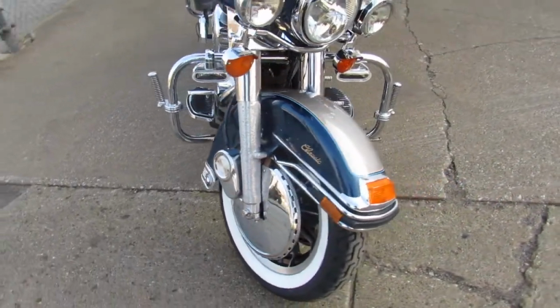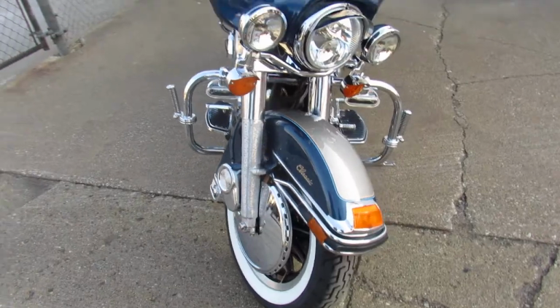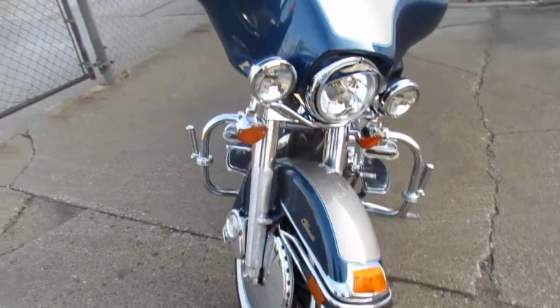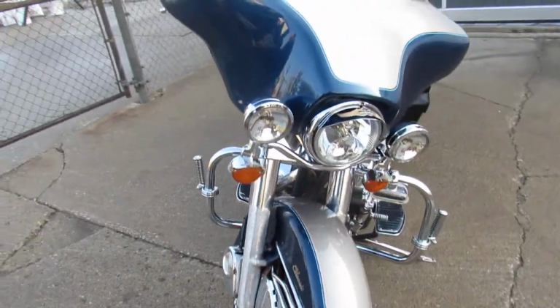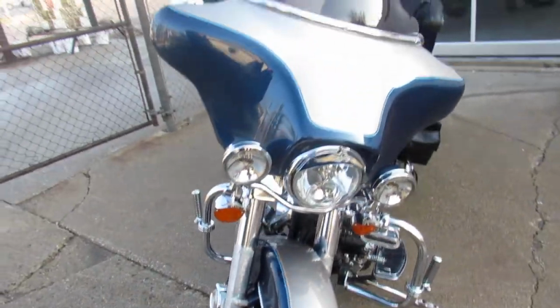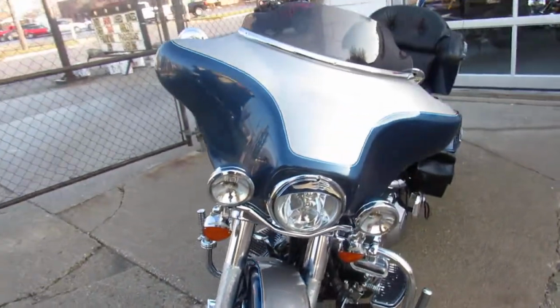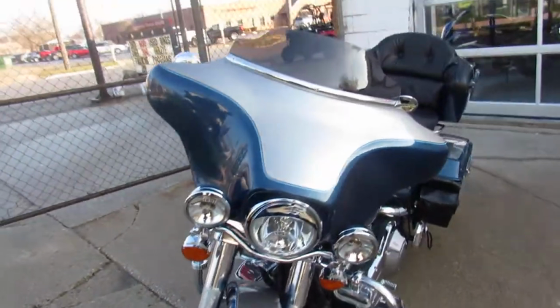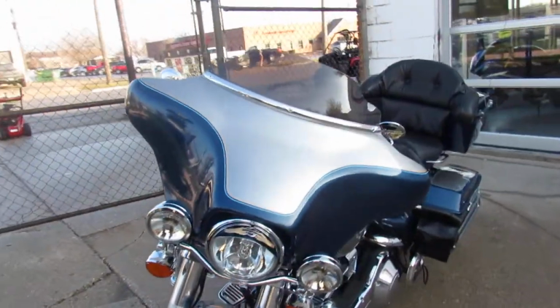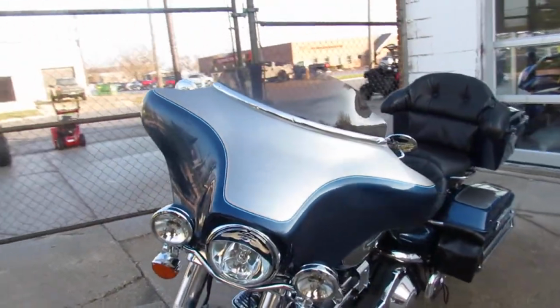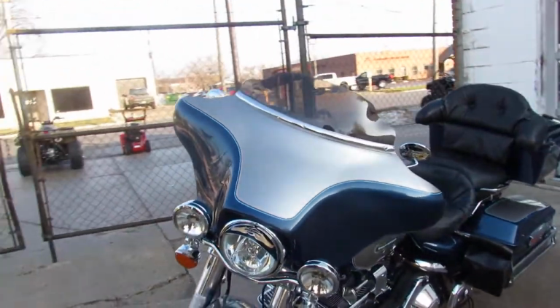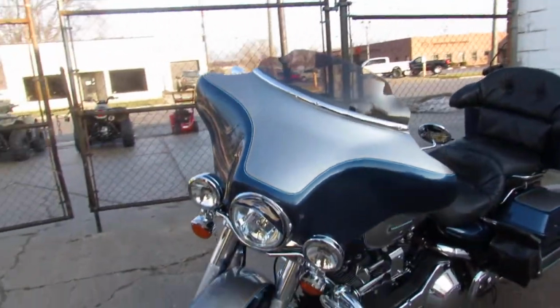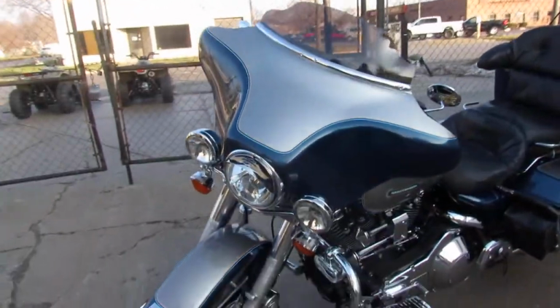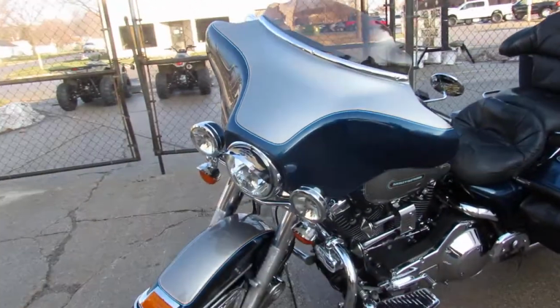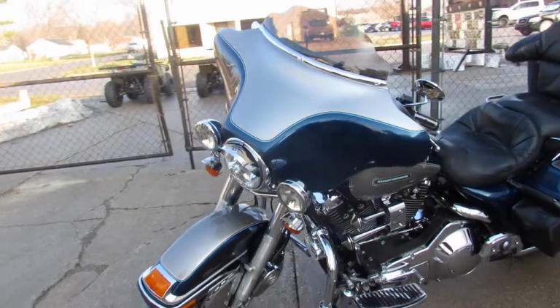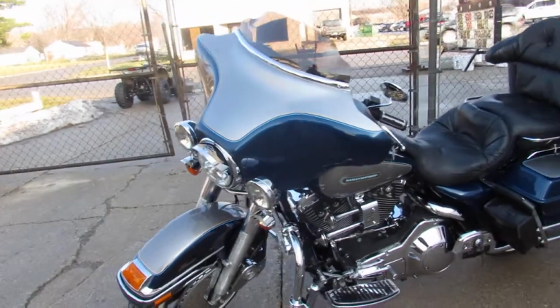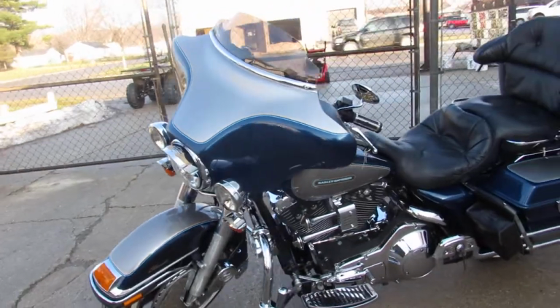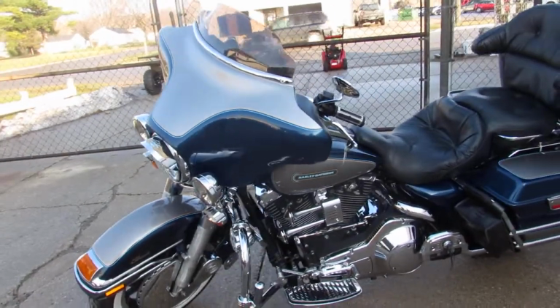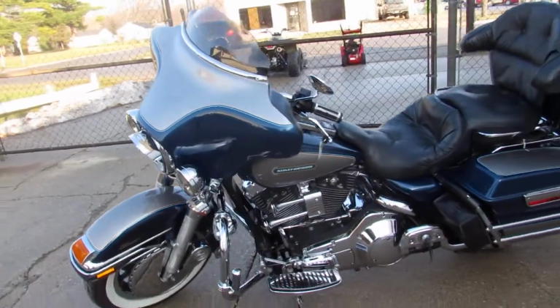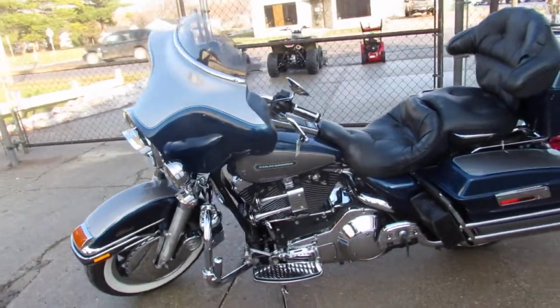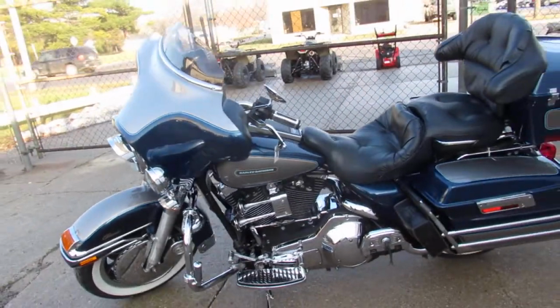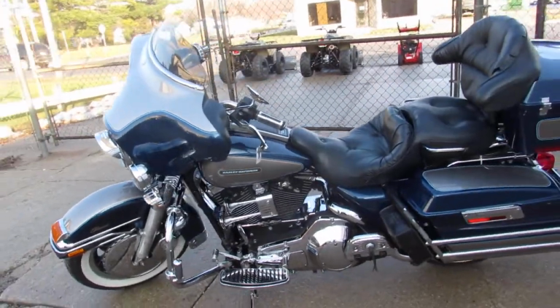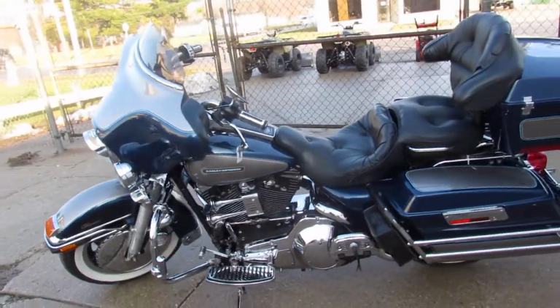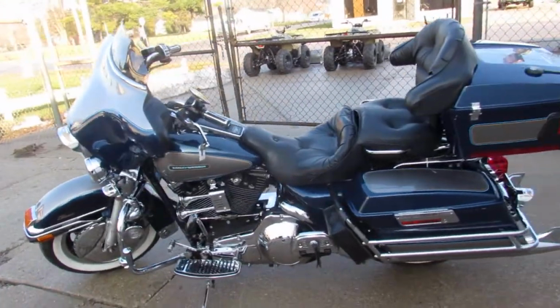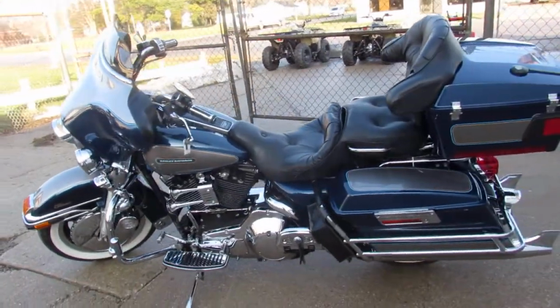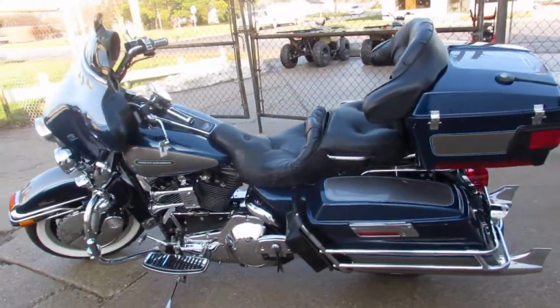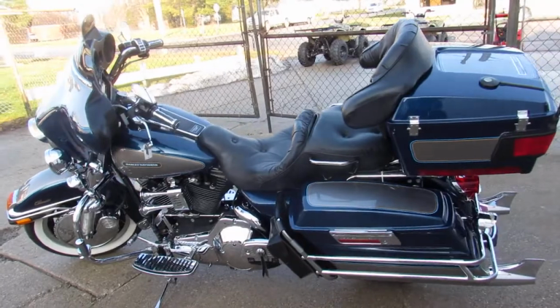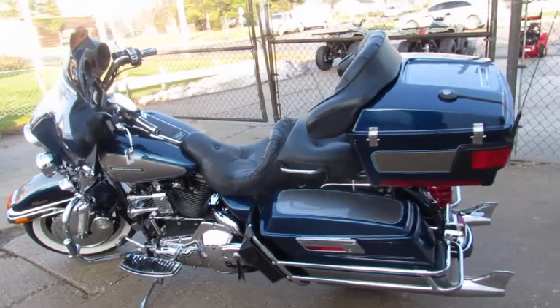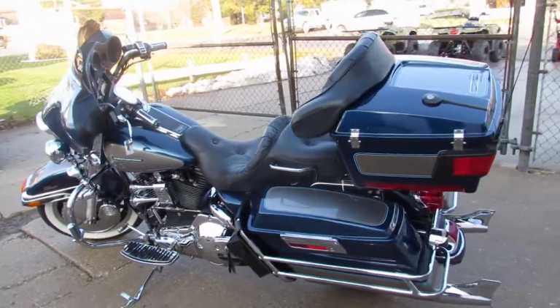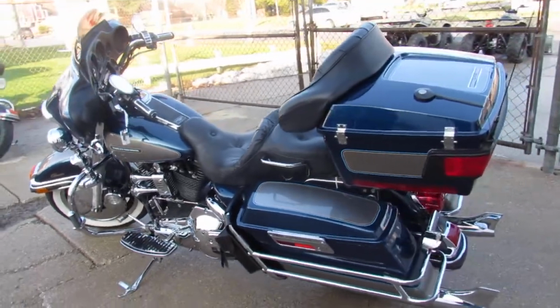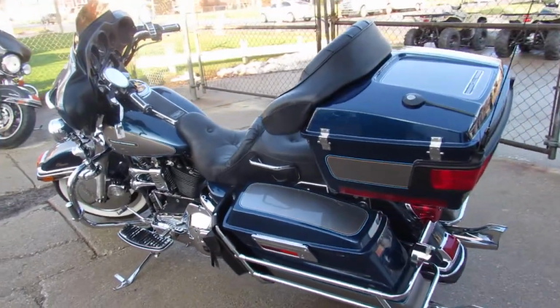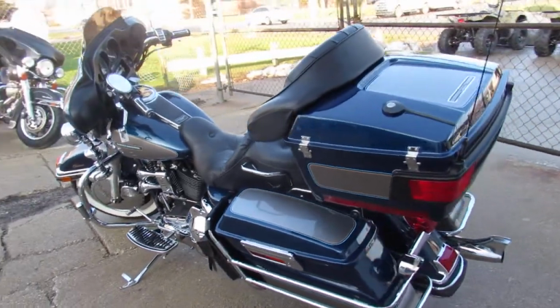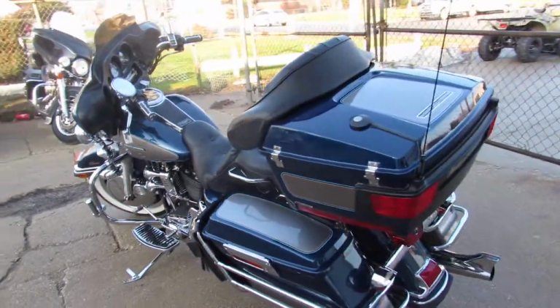This one's only got 17,300 miles on it. You gotta see this bike in person guys. The paint and chrome shine like new. It's just been serviced at the dealership. All the fluids have been changed. The bike needs nothing guys — it's ready to go, as you can see in the video.